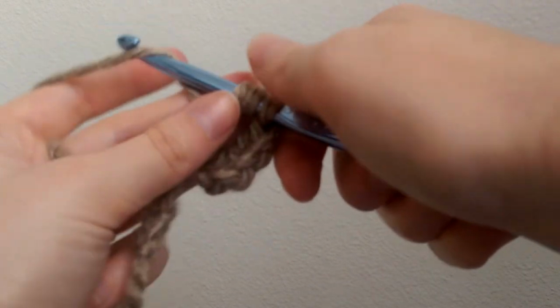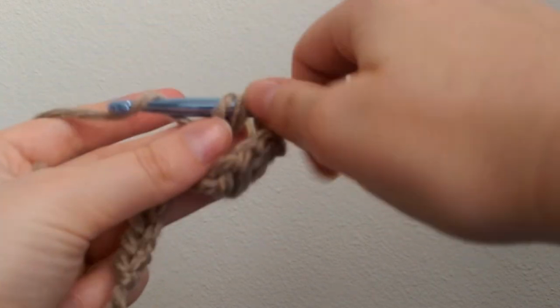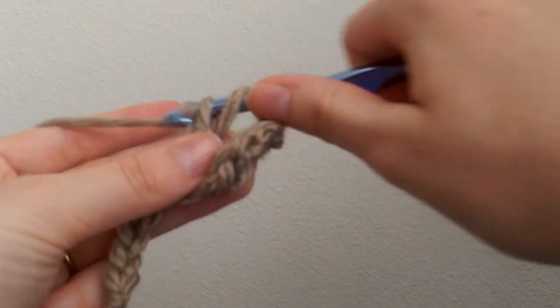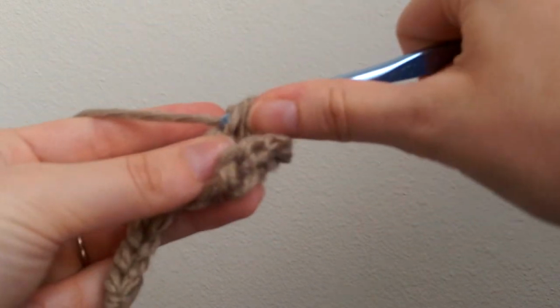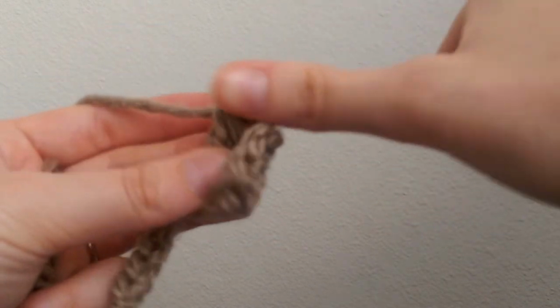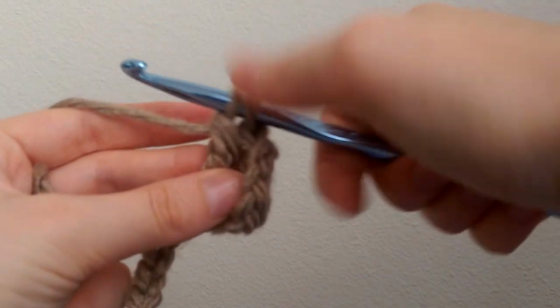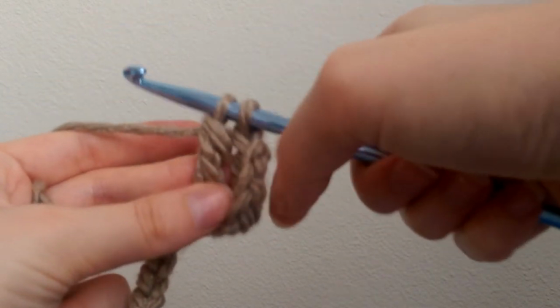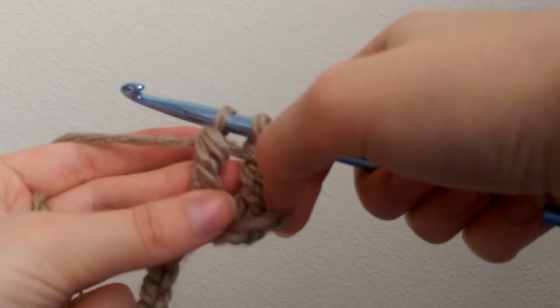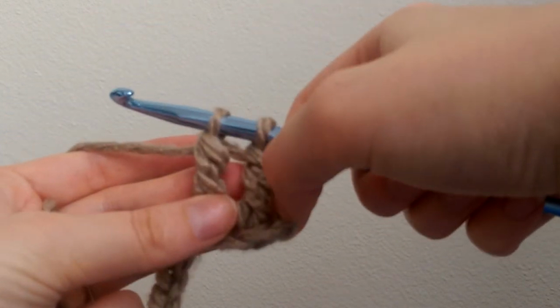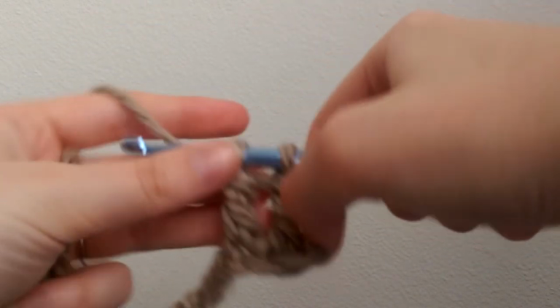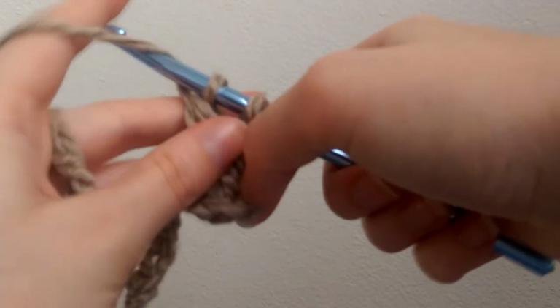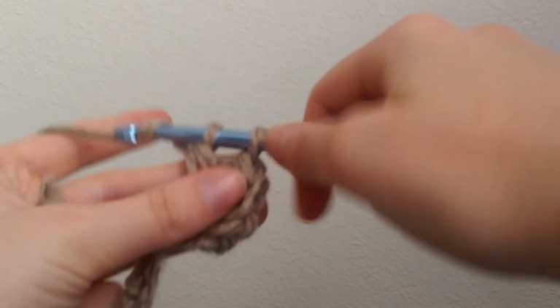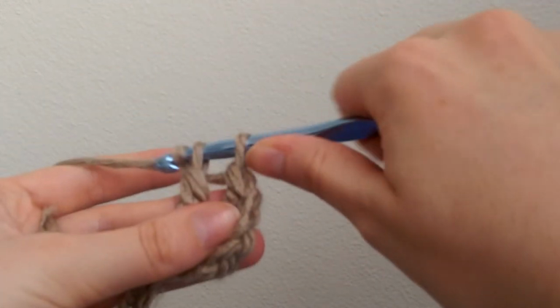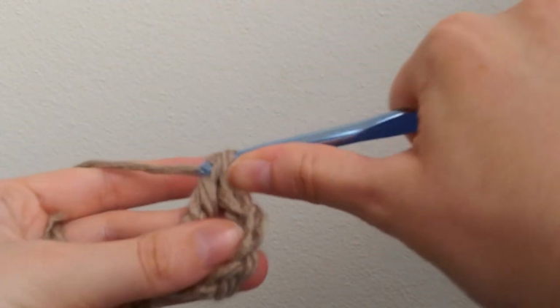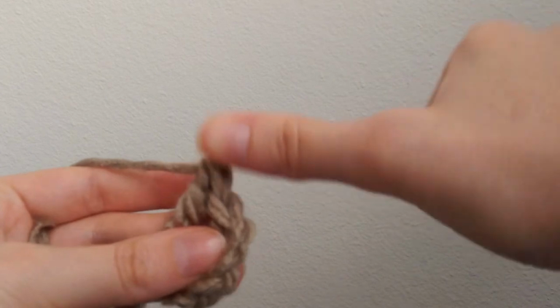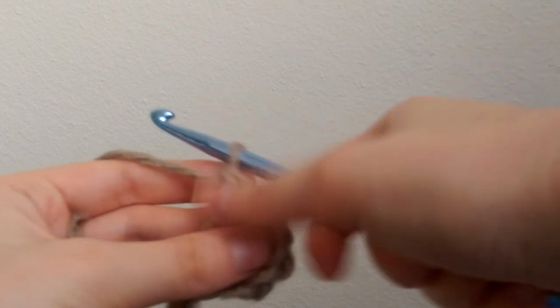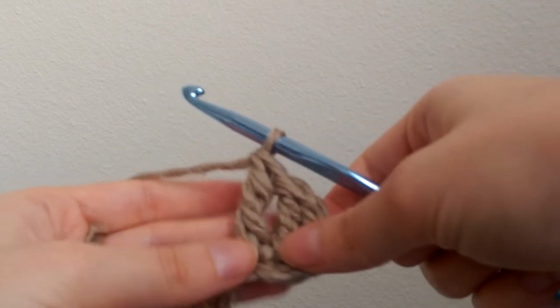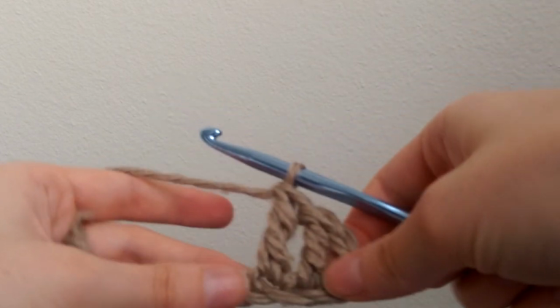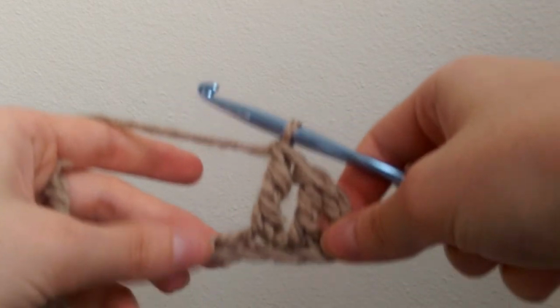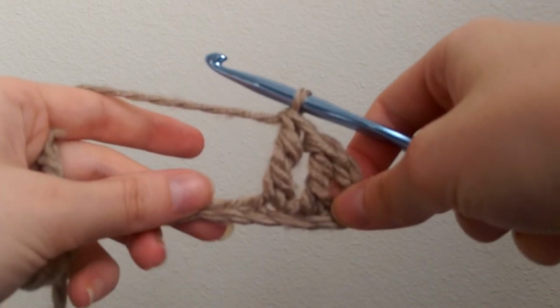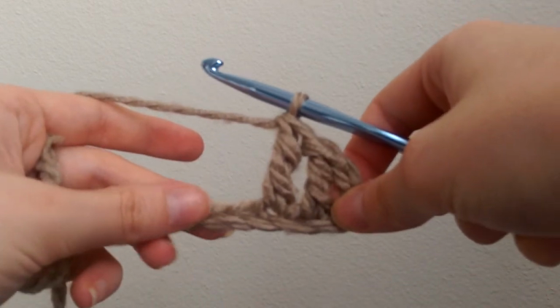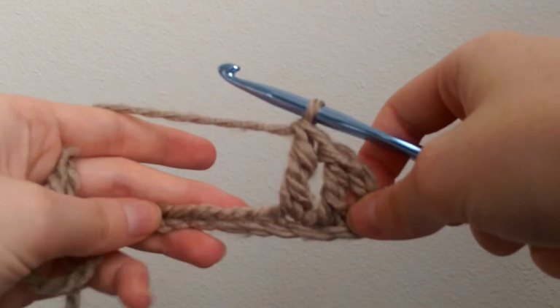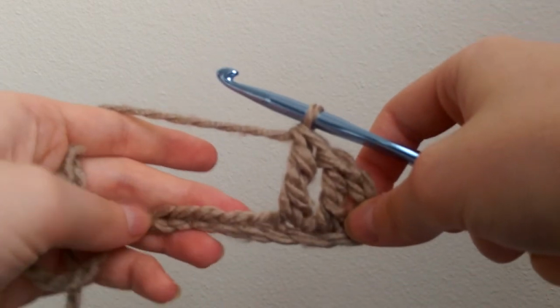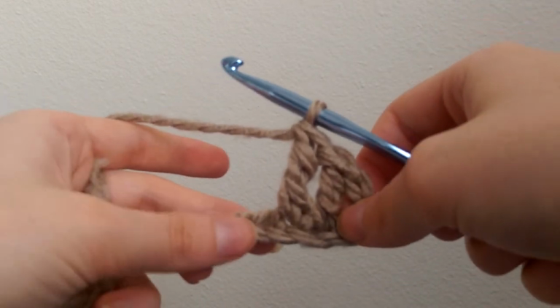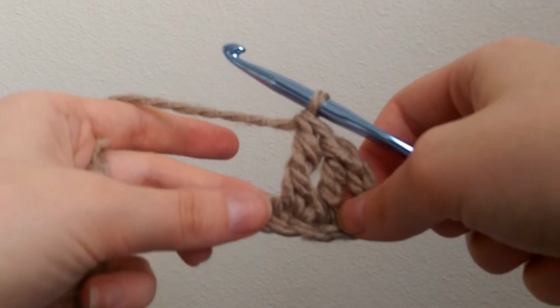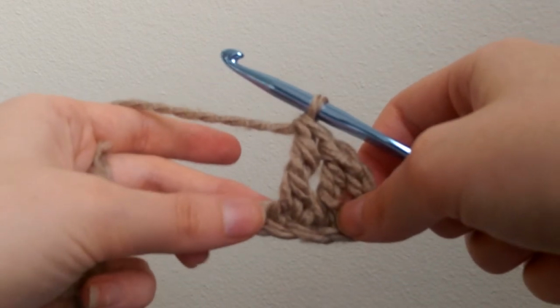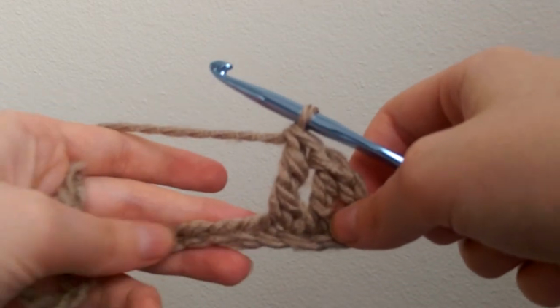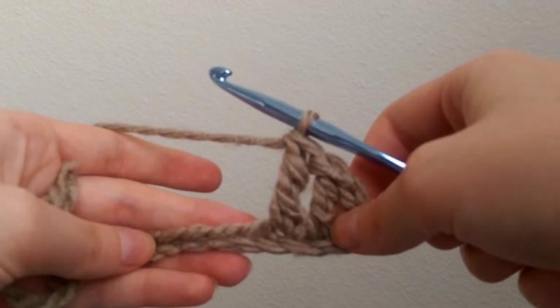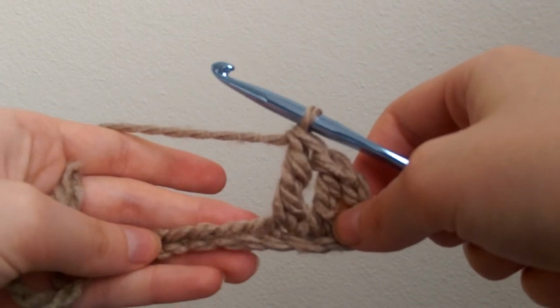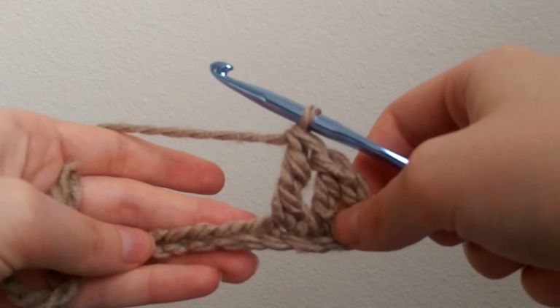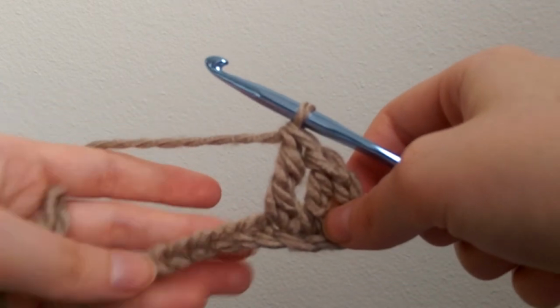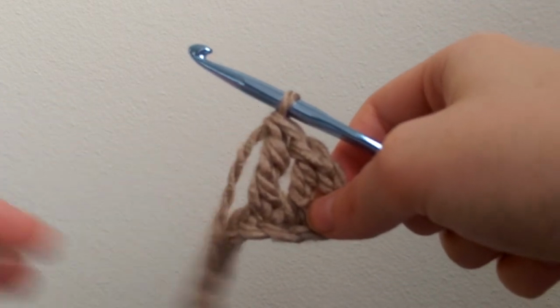Yarn over, pull through two — two loops. Yarn over, pull through two — one loop. Continue to treble crochet across.